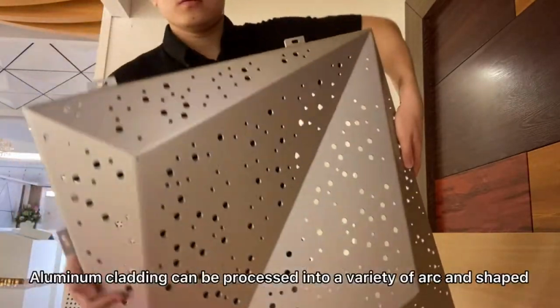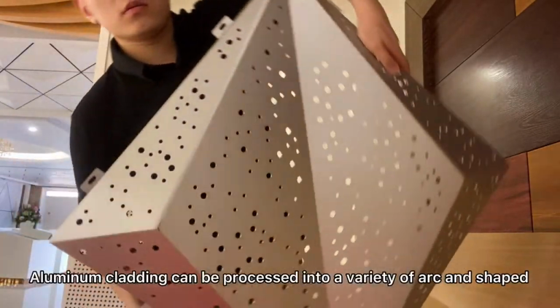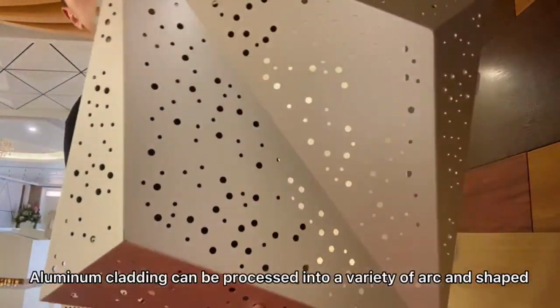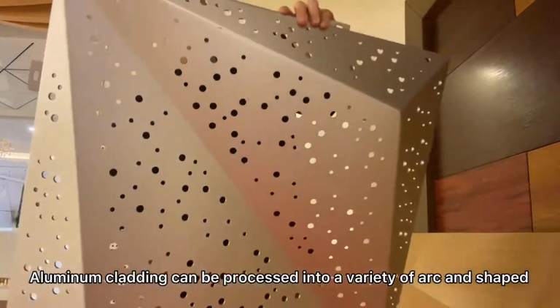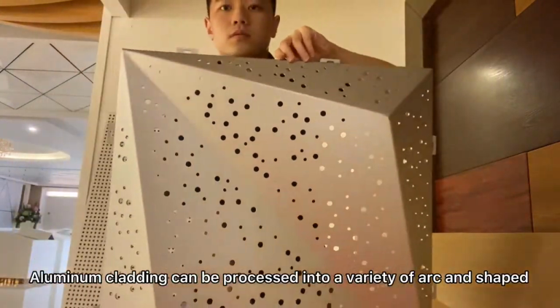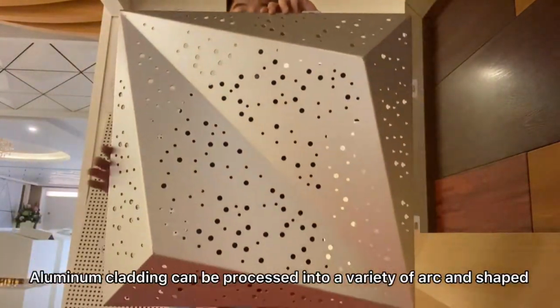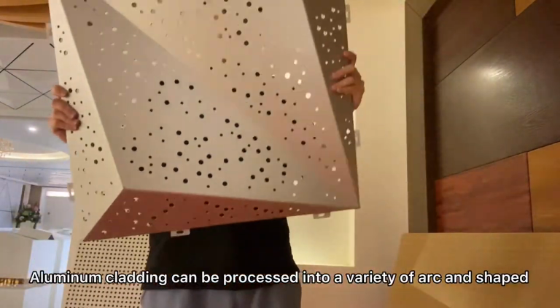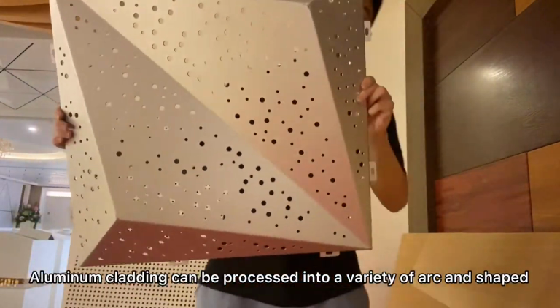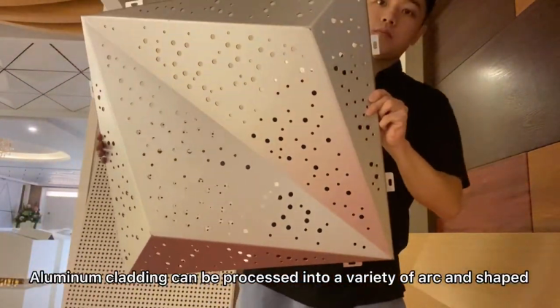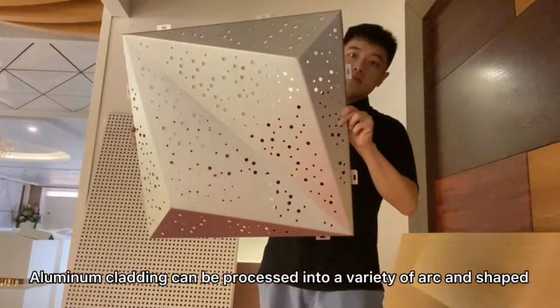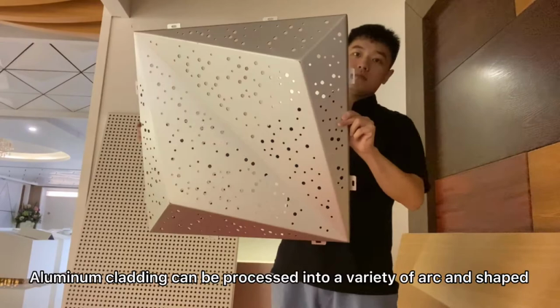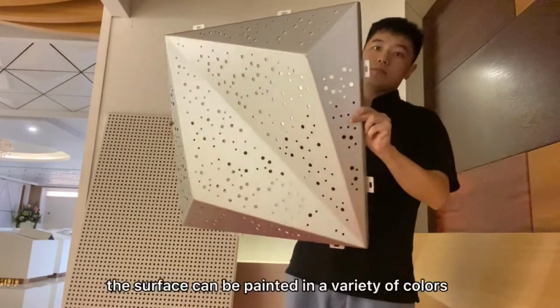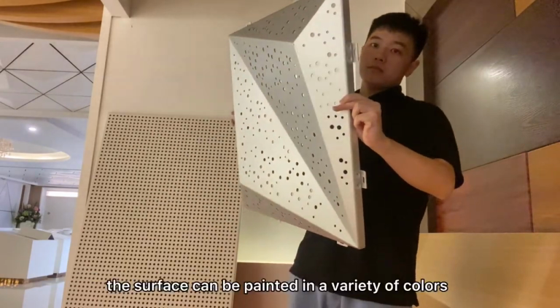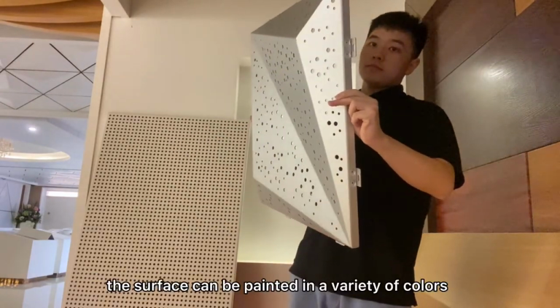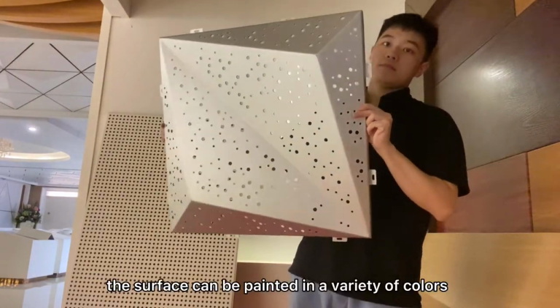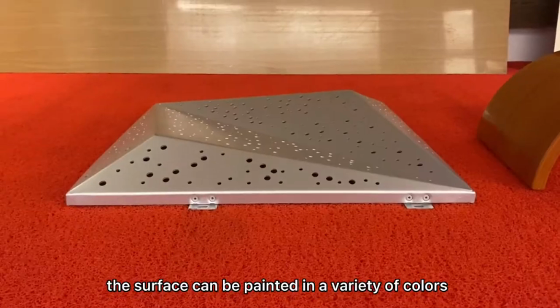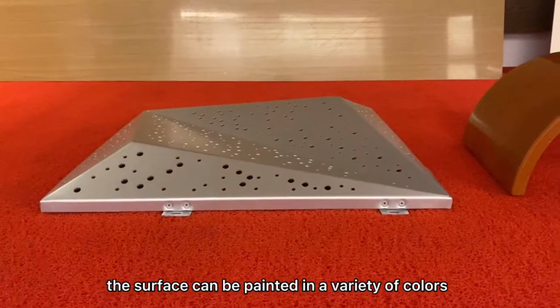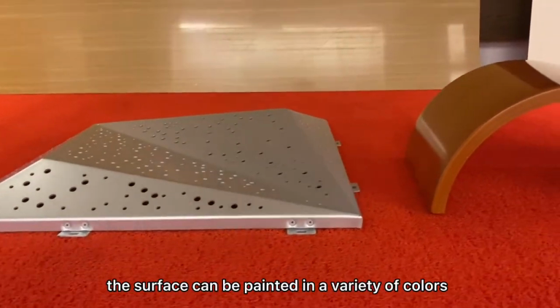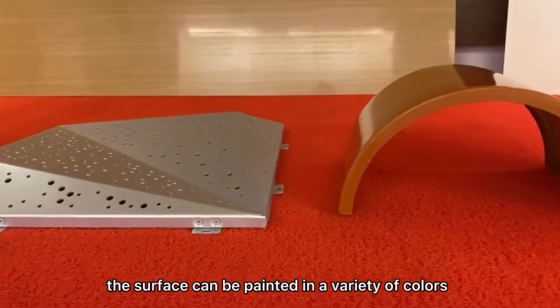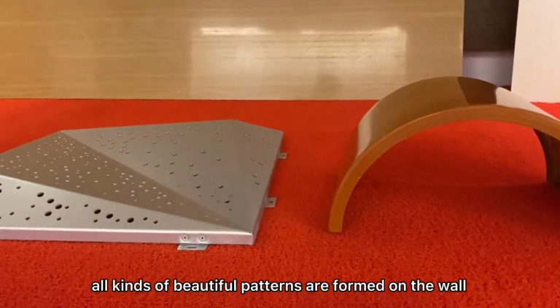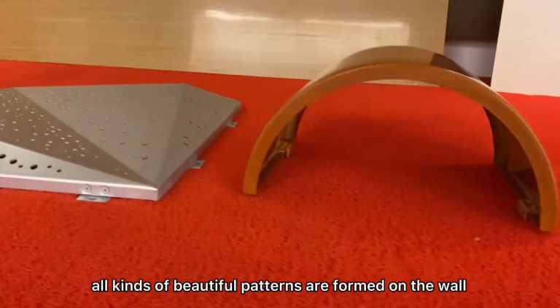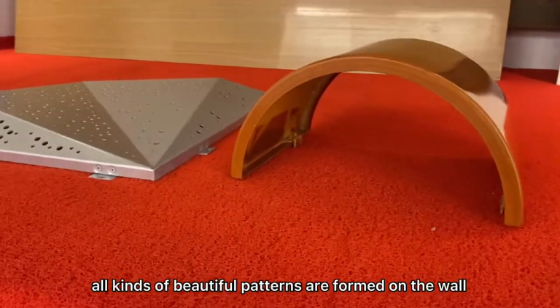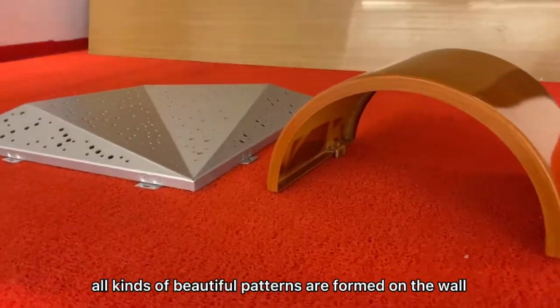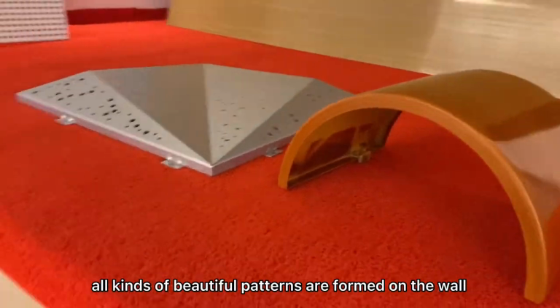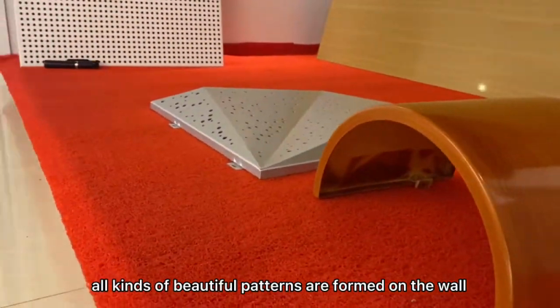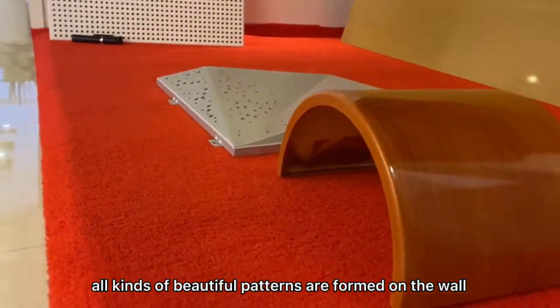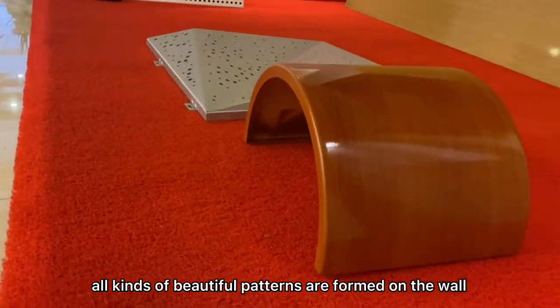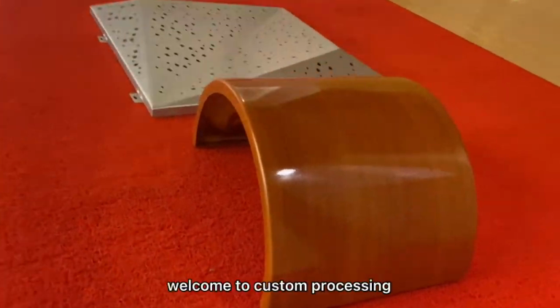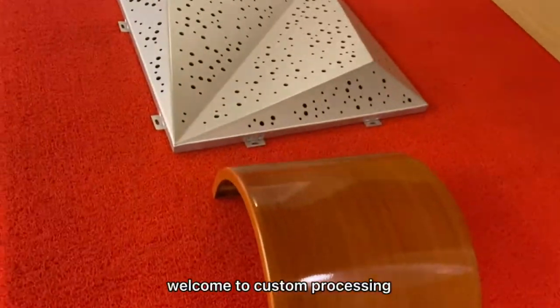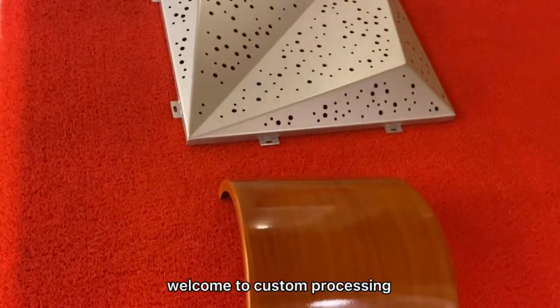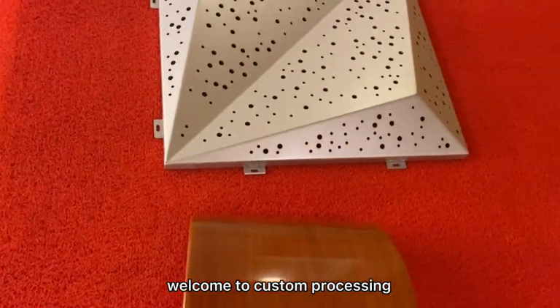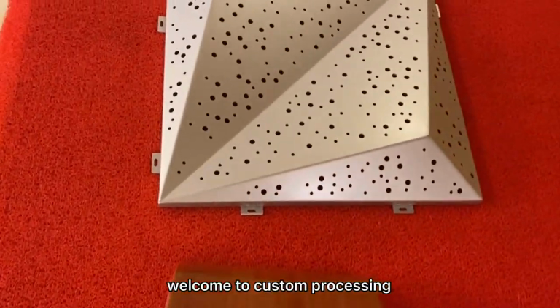Aluminum cutting can be processed into various wire art shapes. The surface can be painted in a variety of colors, and all kinds of beautiful patterns are formed on the wall. Welcome to Custom Processing.